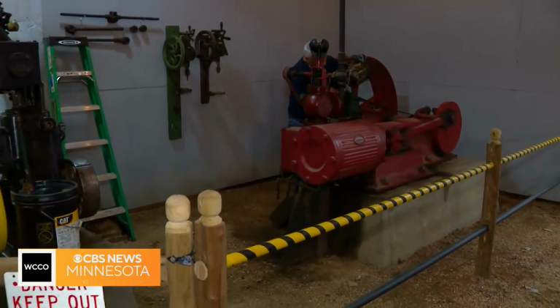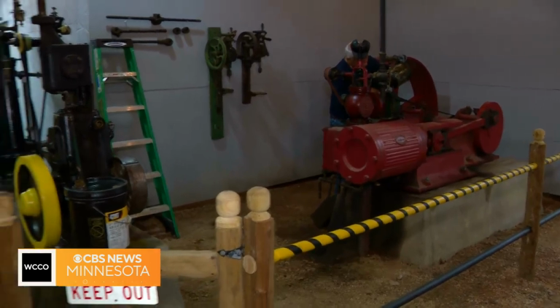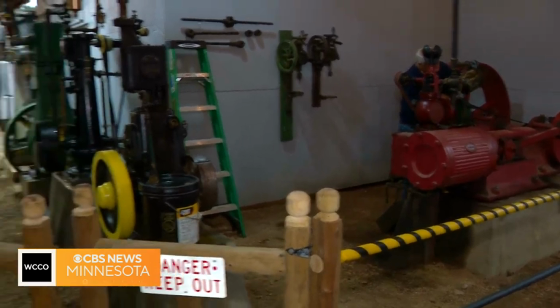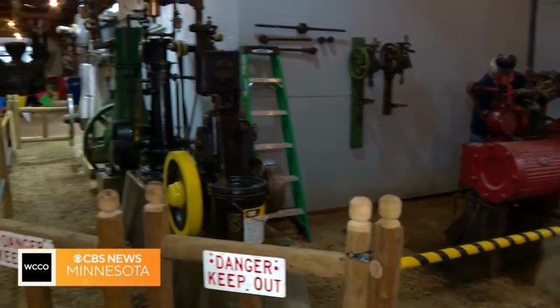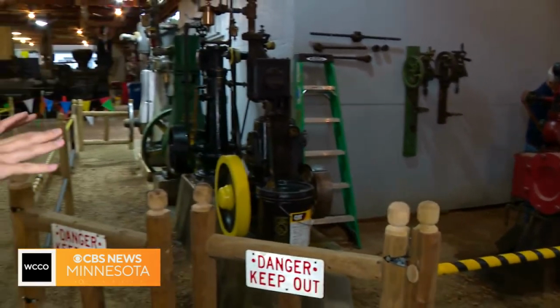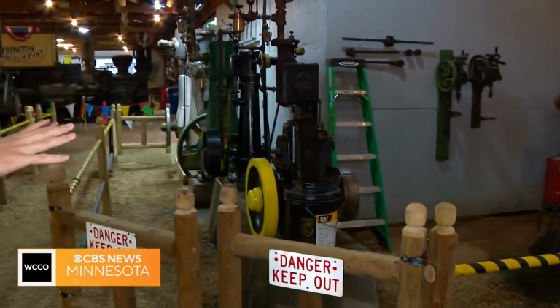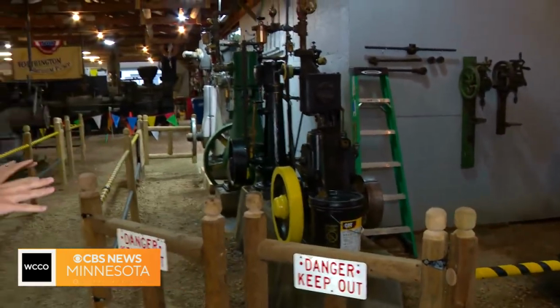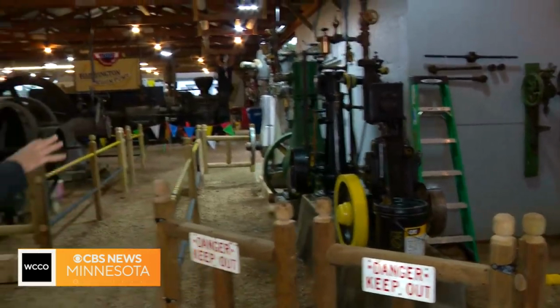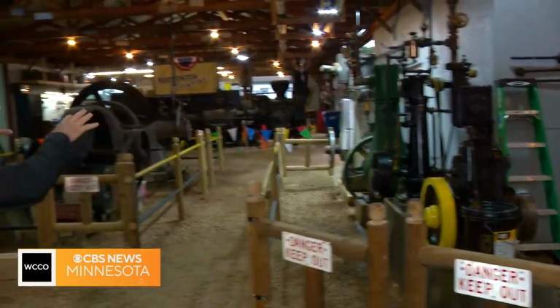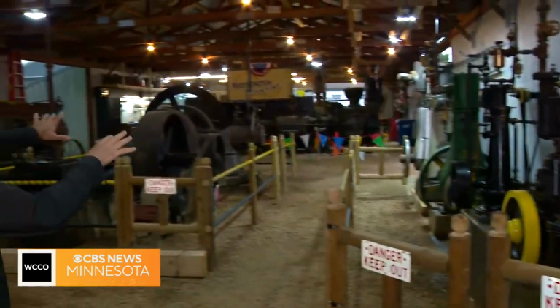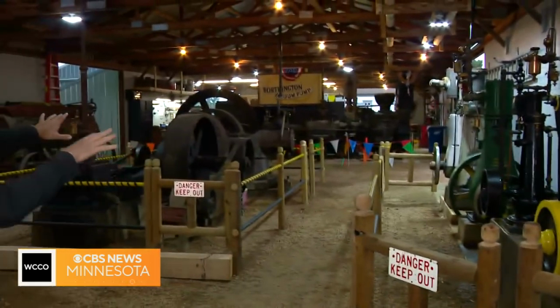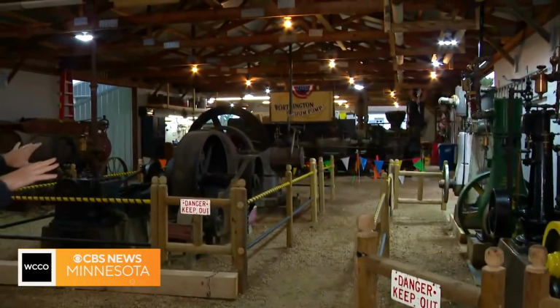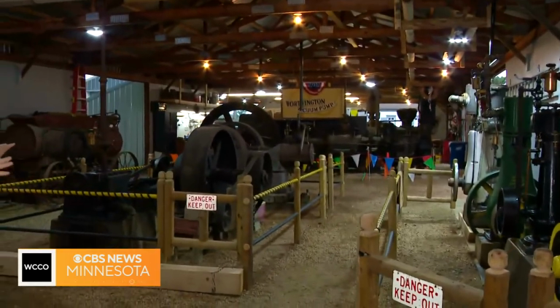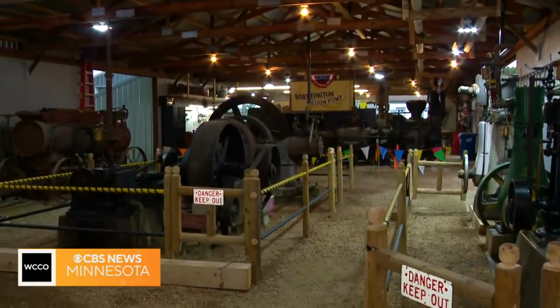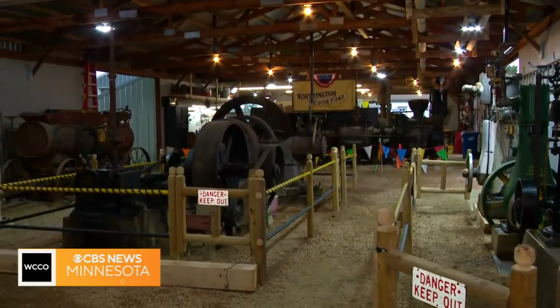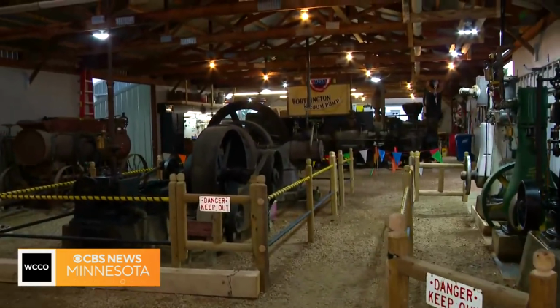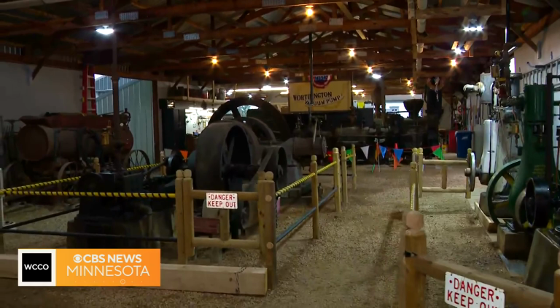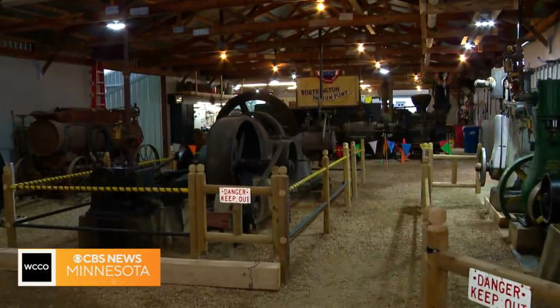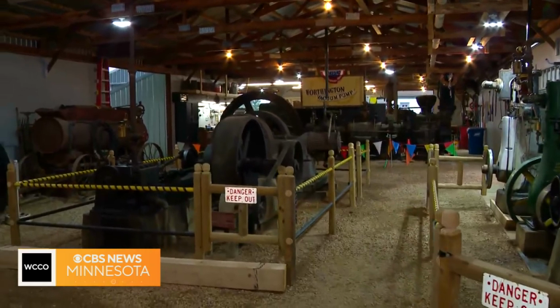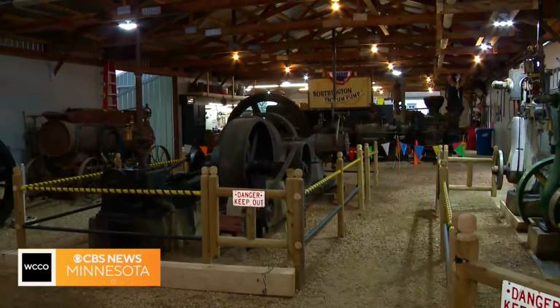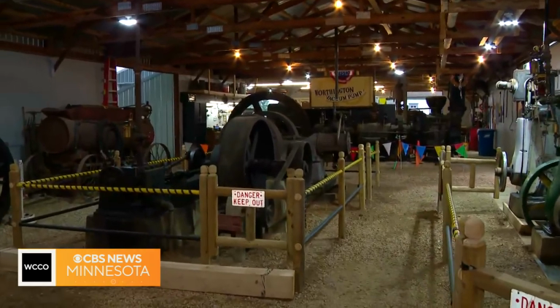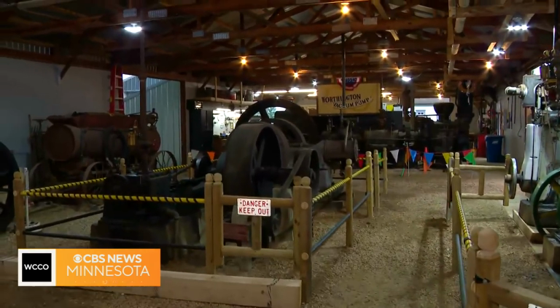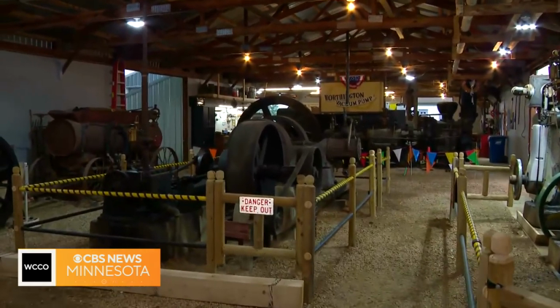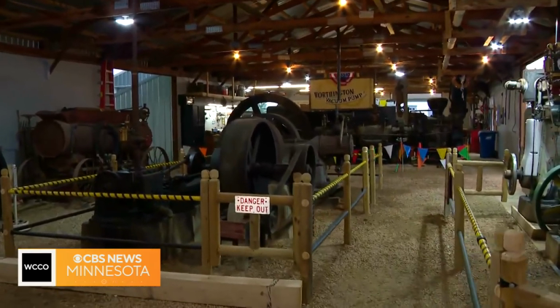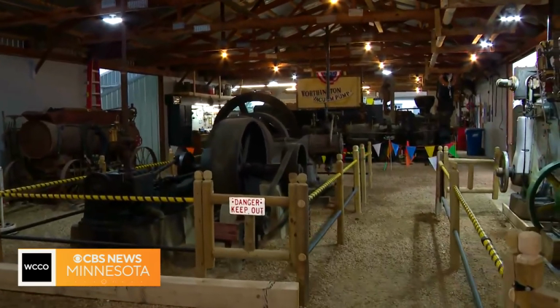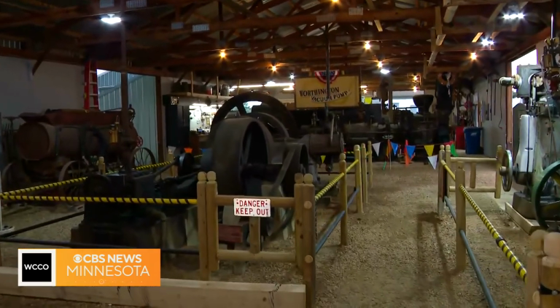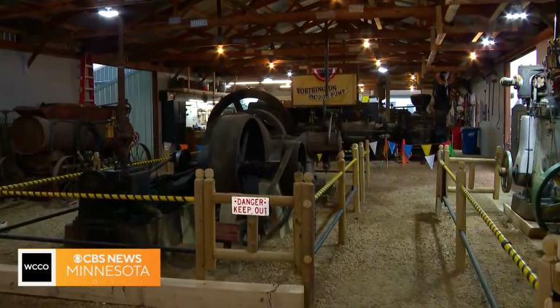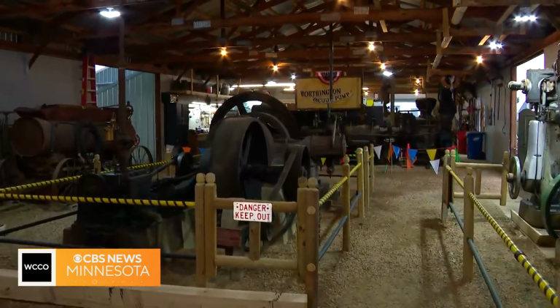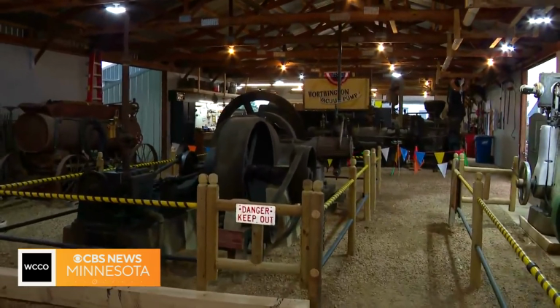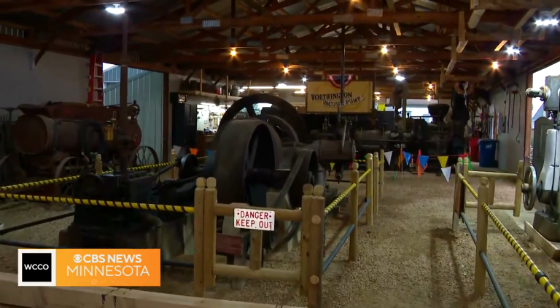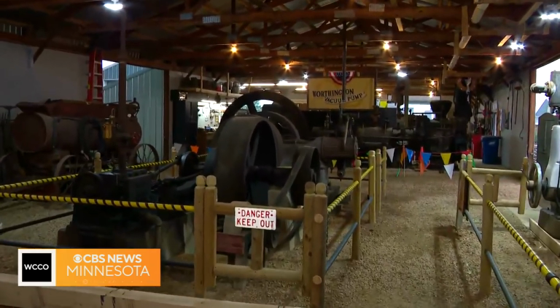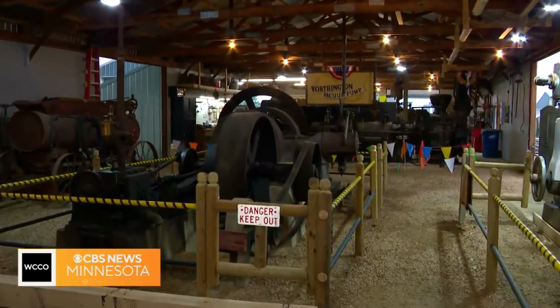We've gotten some that seem big, but then you look back here — there's some really big machinery back in this building. You're describing the one big one that came from St. Paul. What was the story with that?